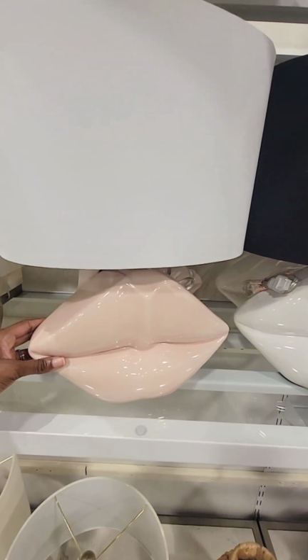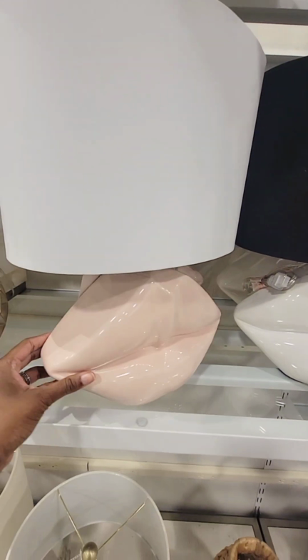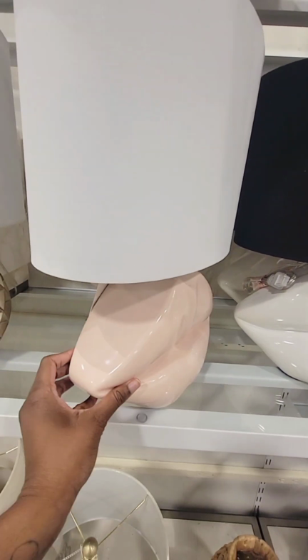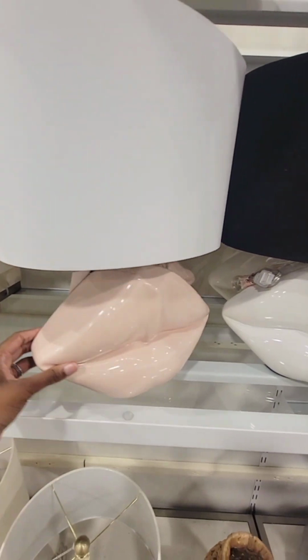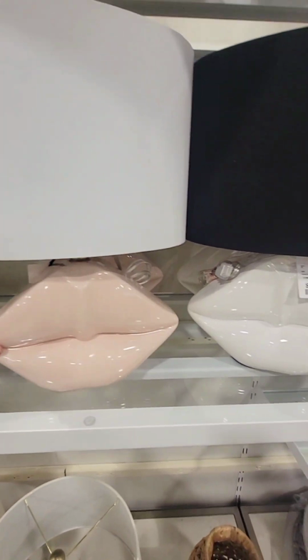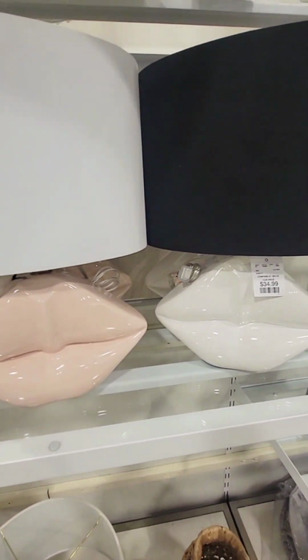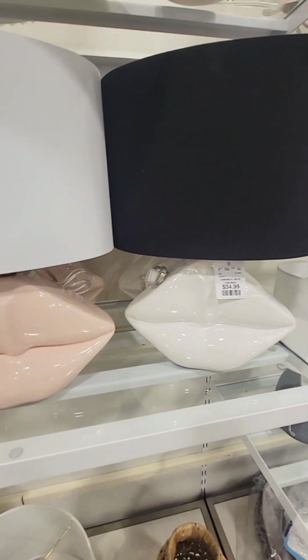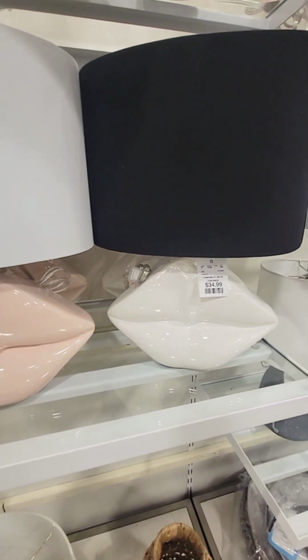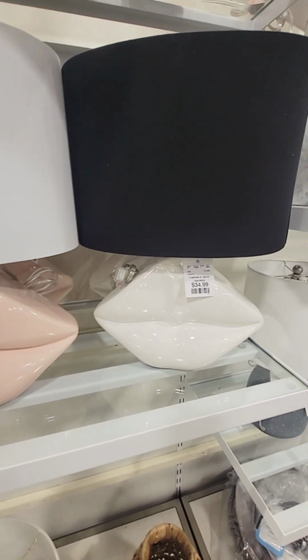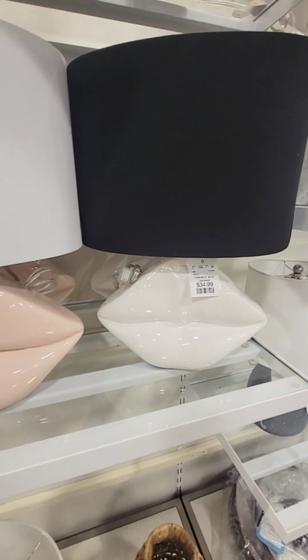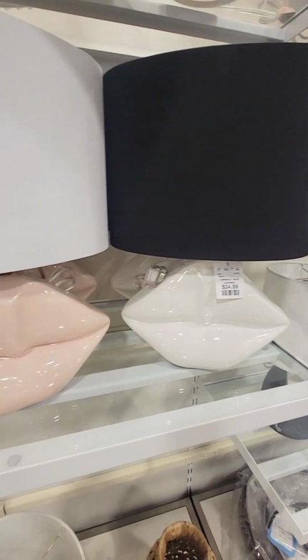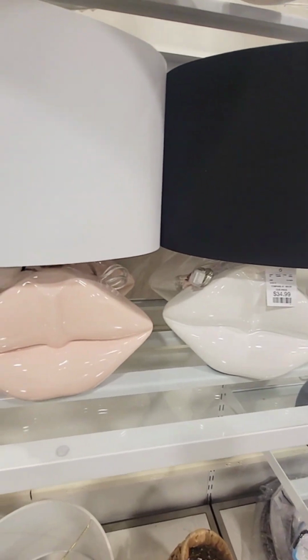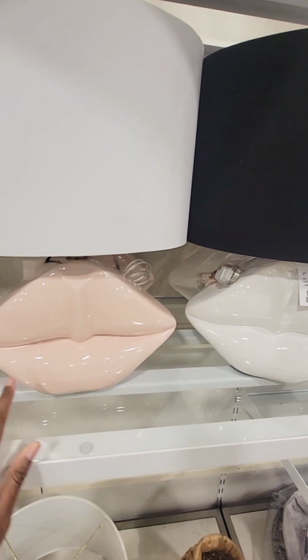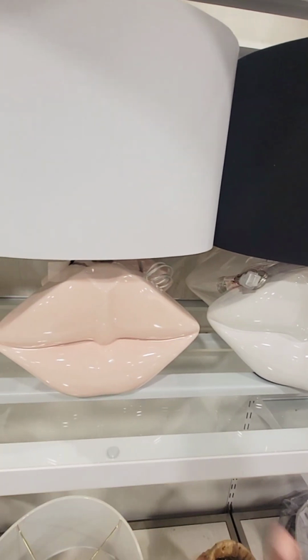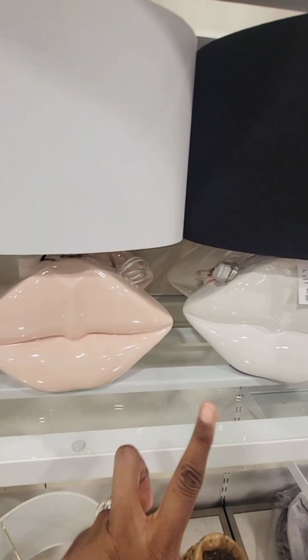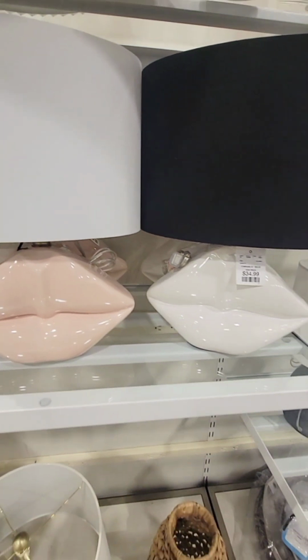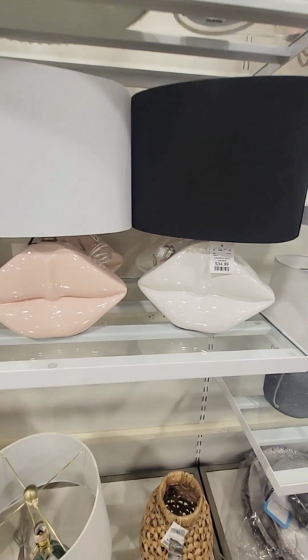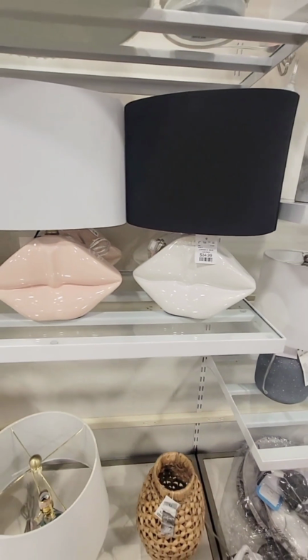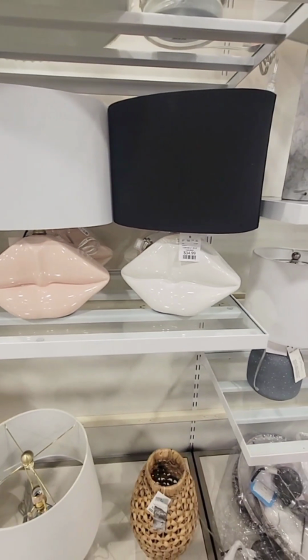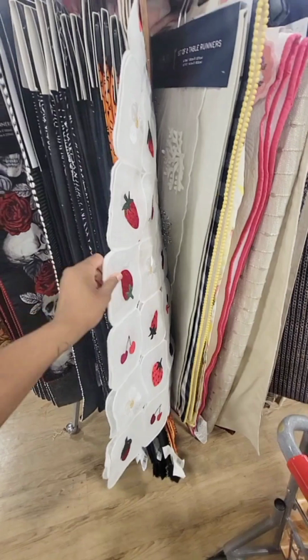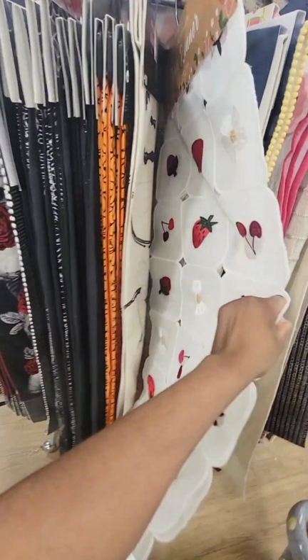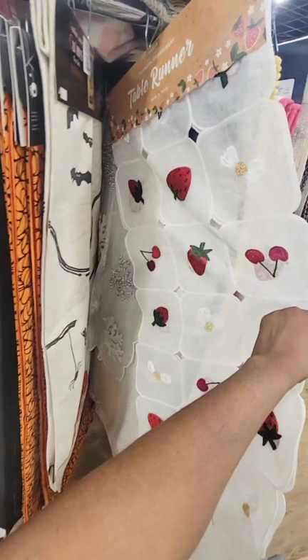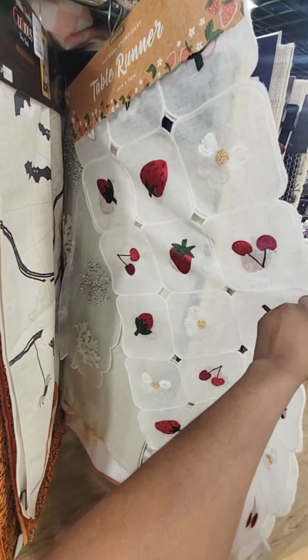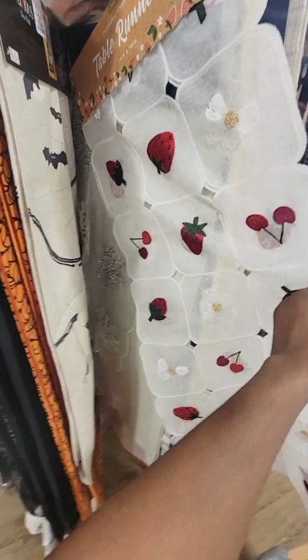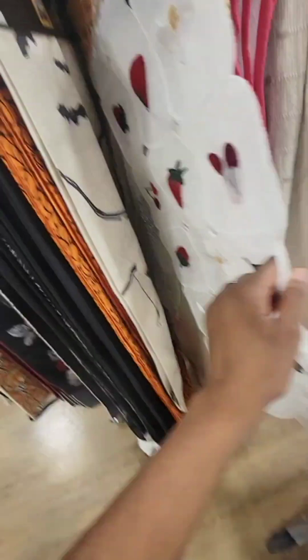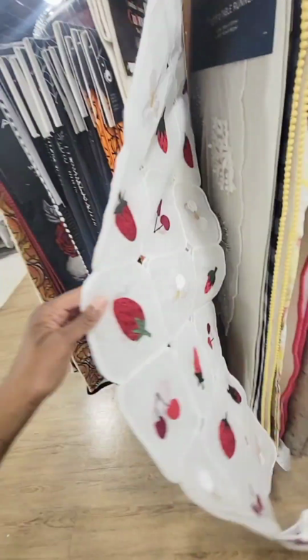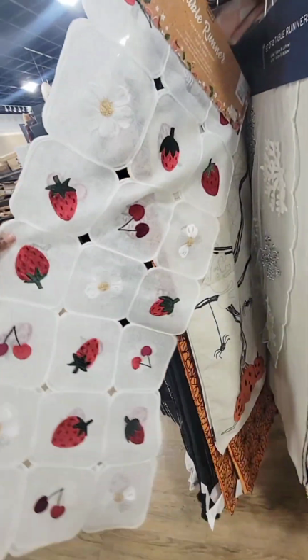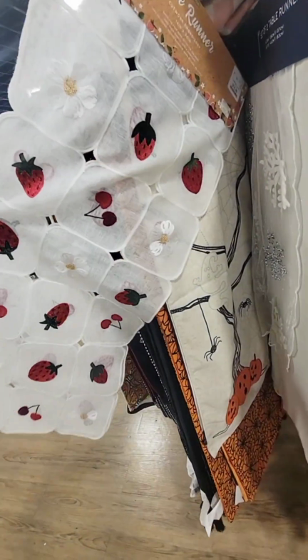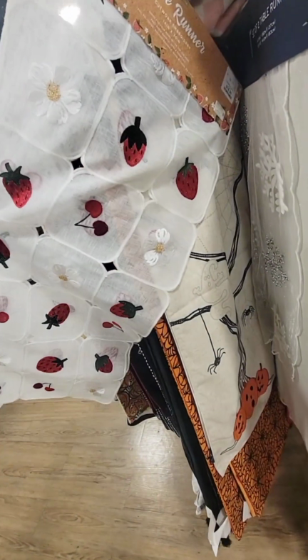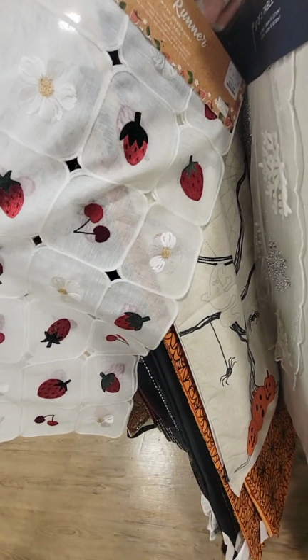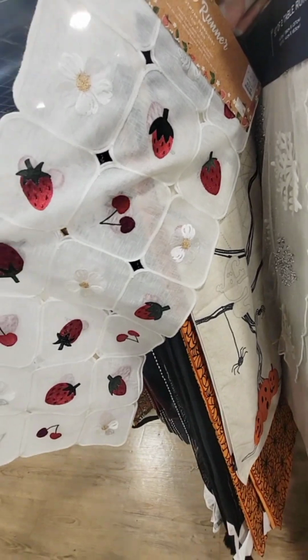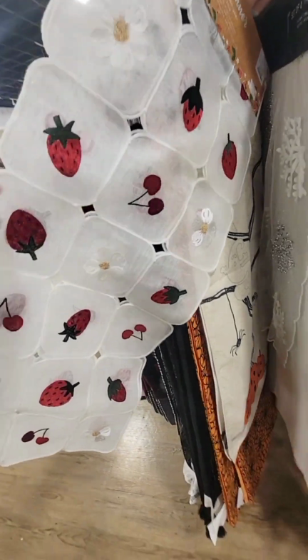Super cute. But I'm still looking for the bow lamps — probably won't find them, but super adorable. Strawberry table runner — how adorable for $17.